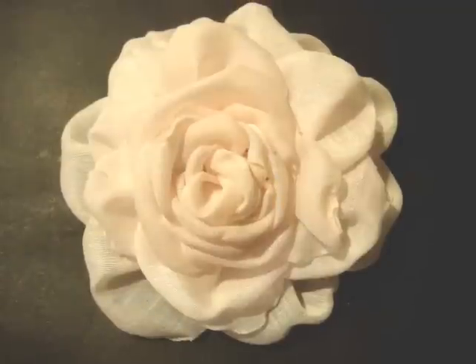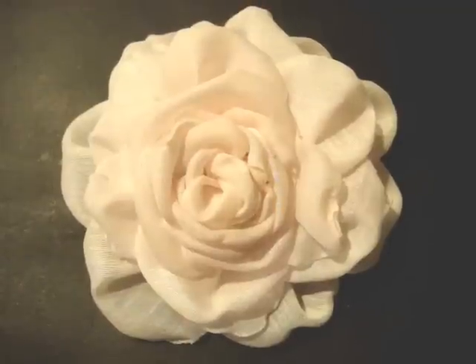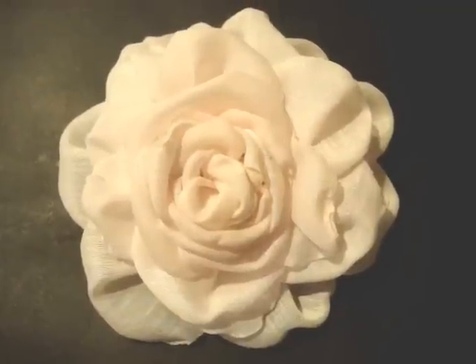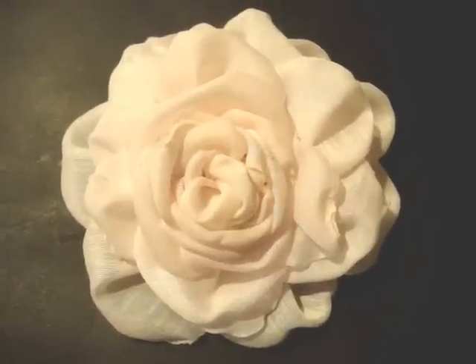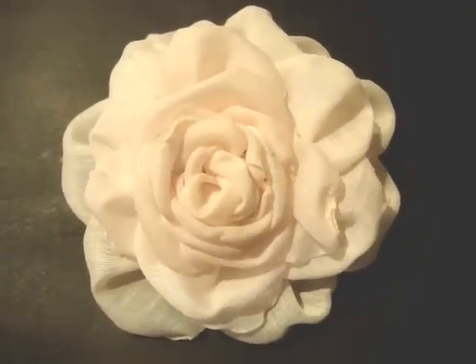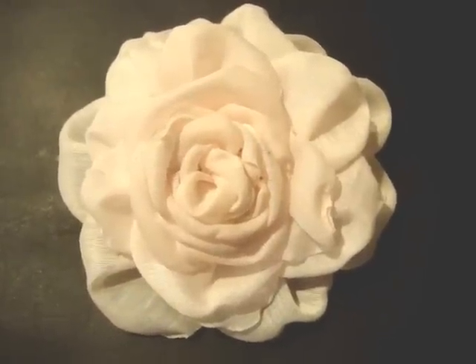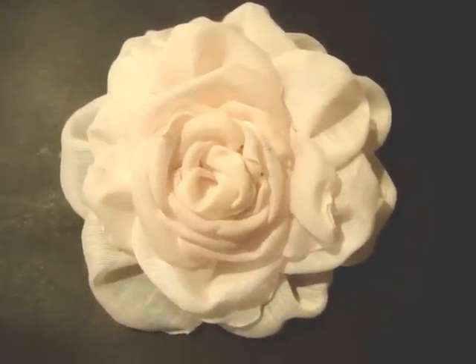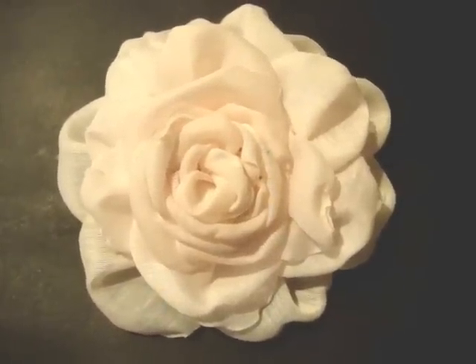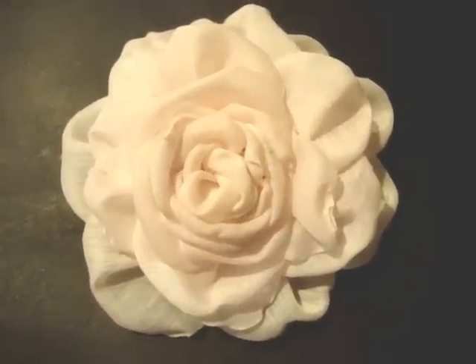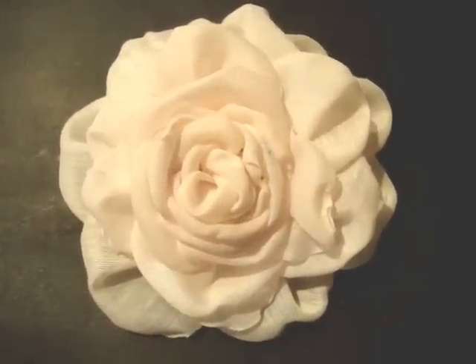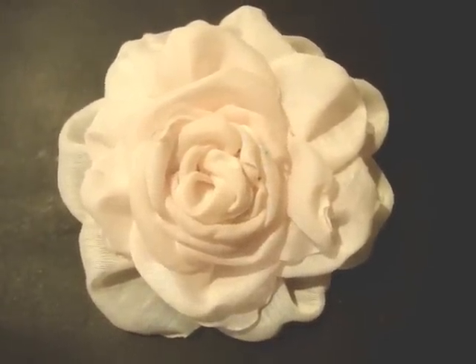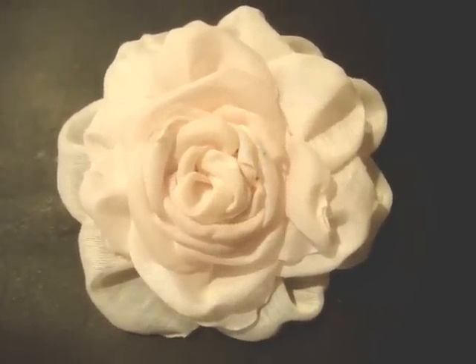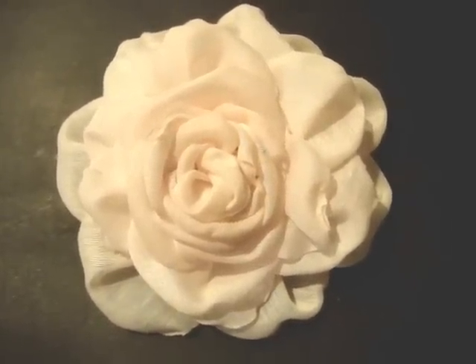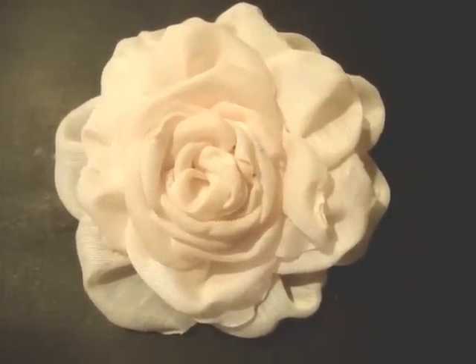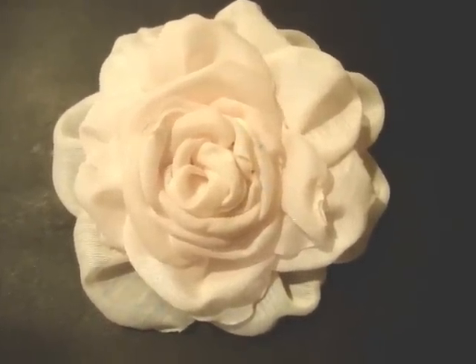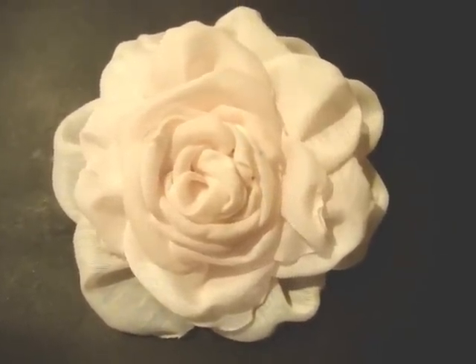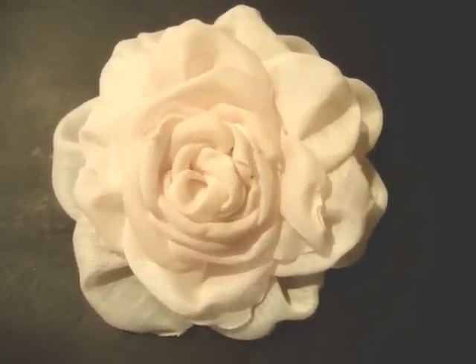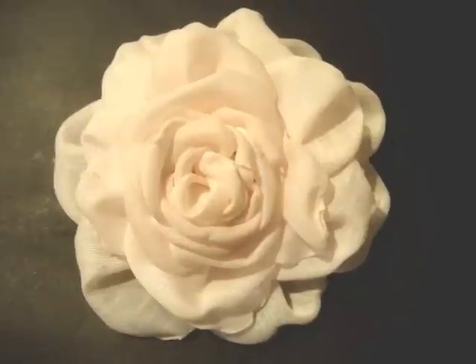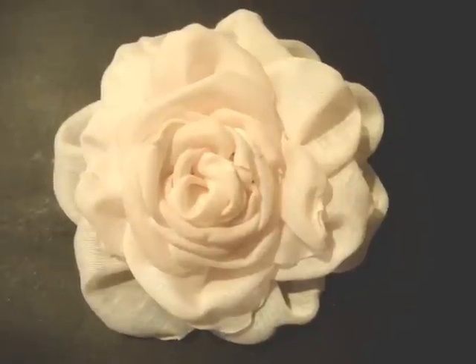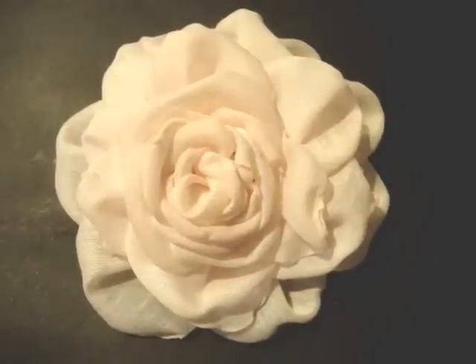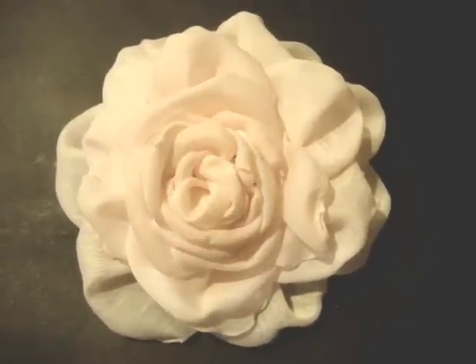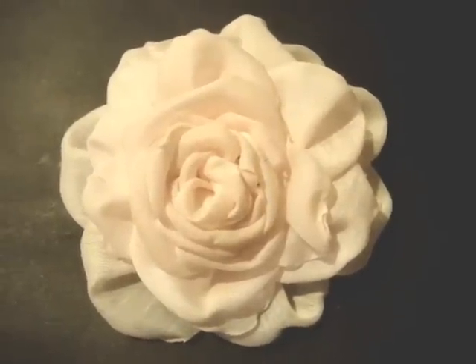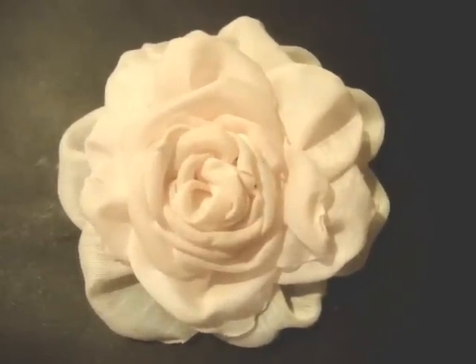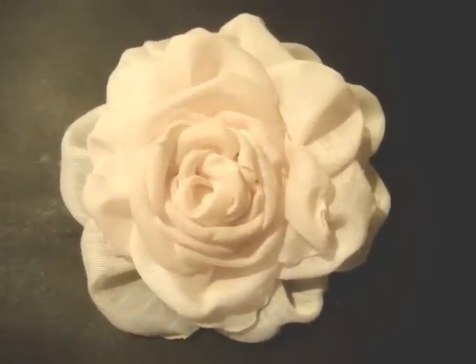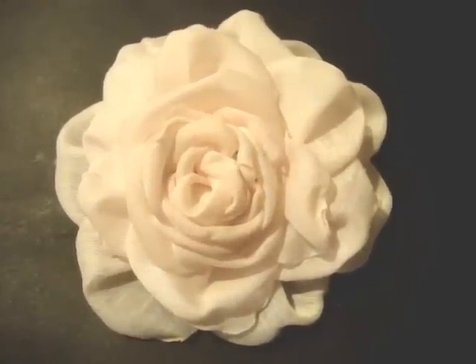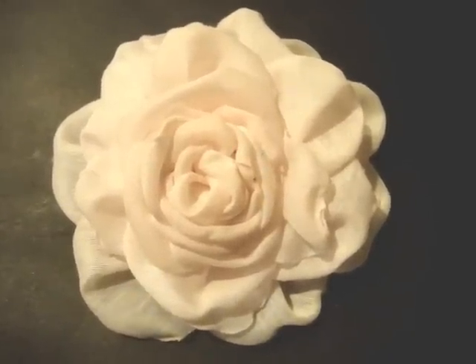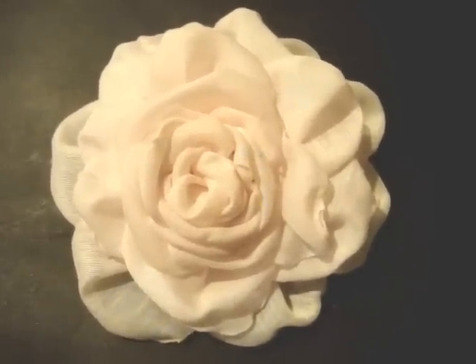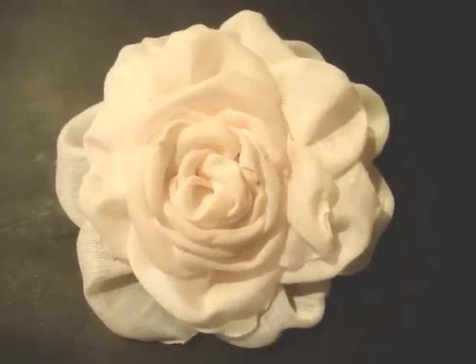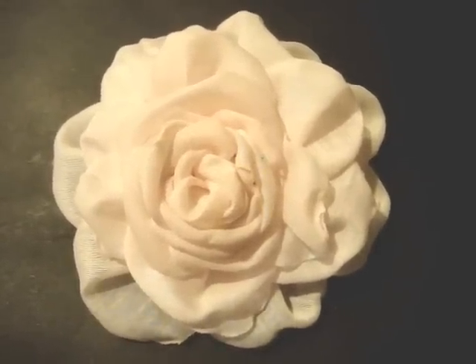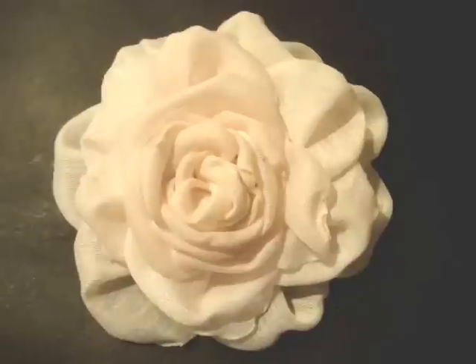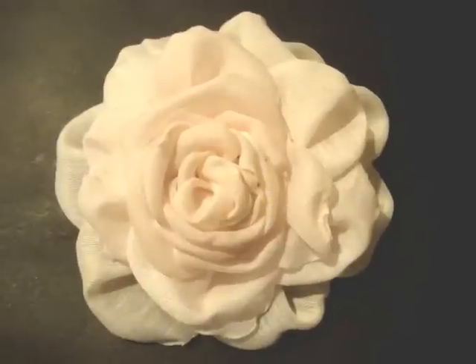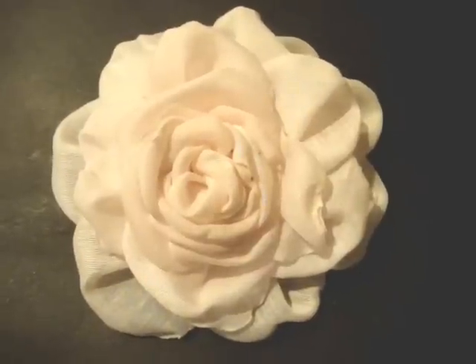Hi everyone, this is Emmy and today I'm going to show you how to make this beautiful silky flower. All you need is some polyester fabric such as curtain fabric, a hot glue gun, and a candle.